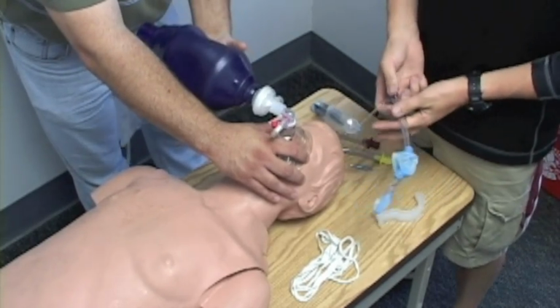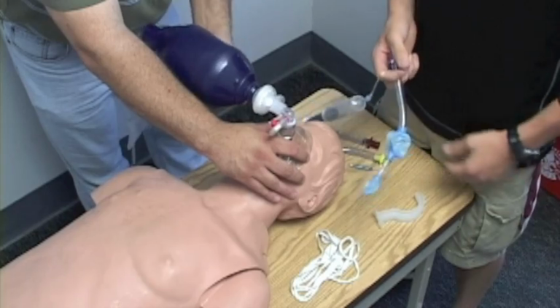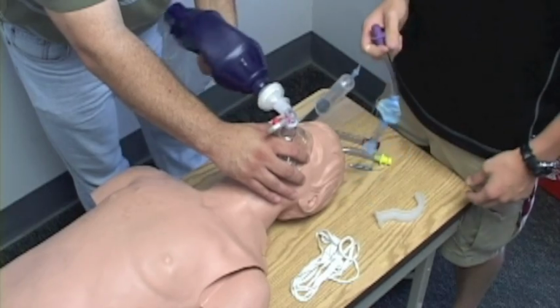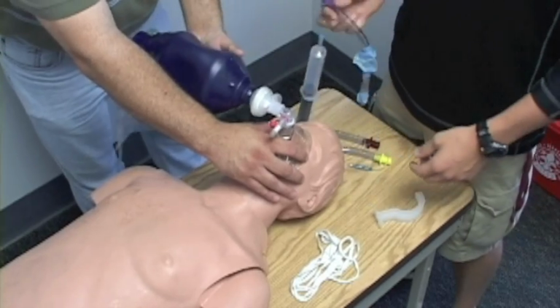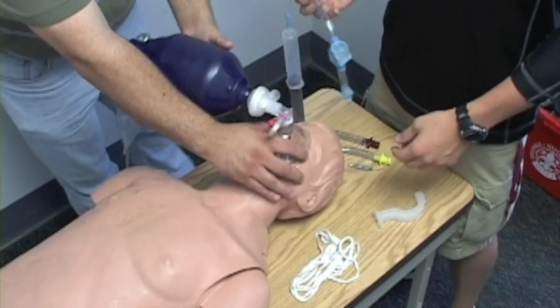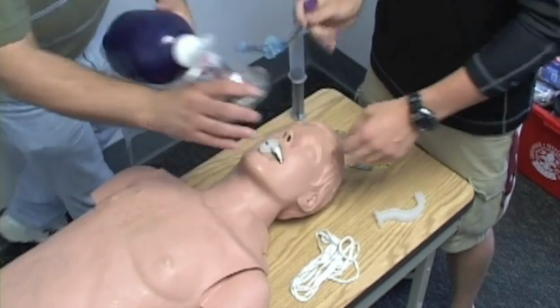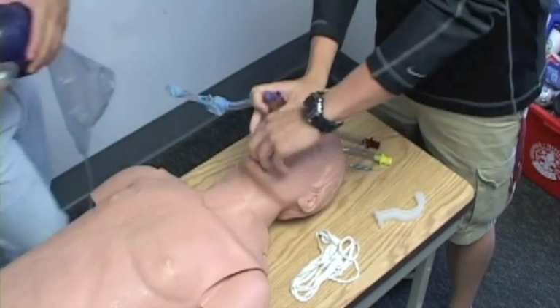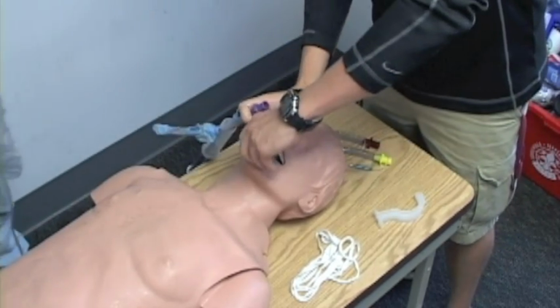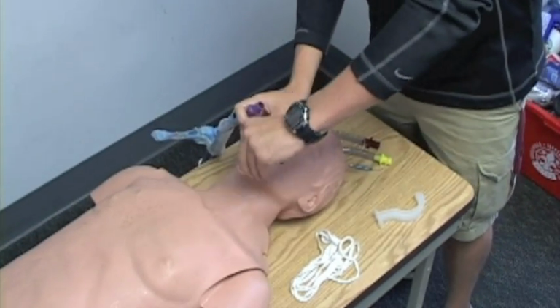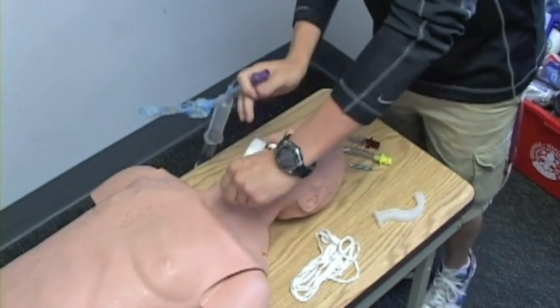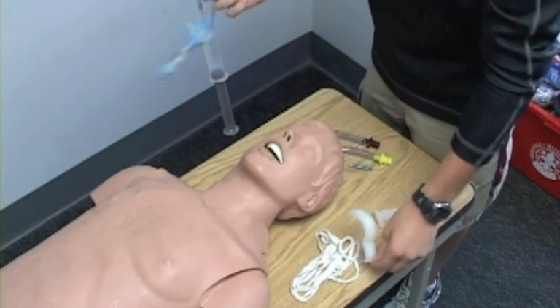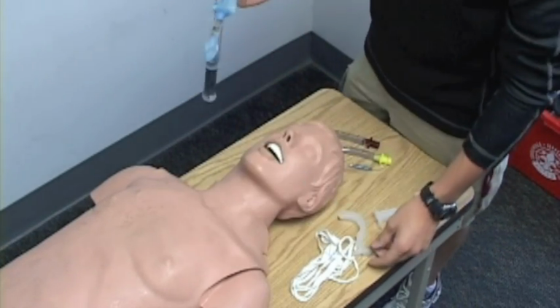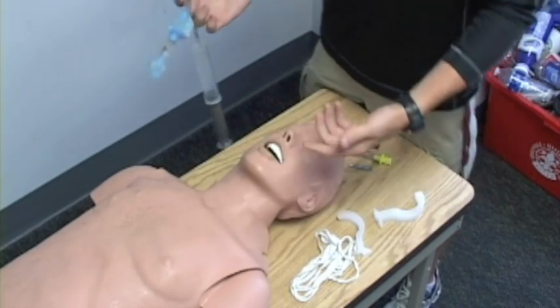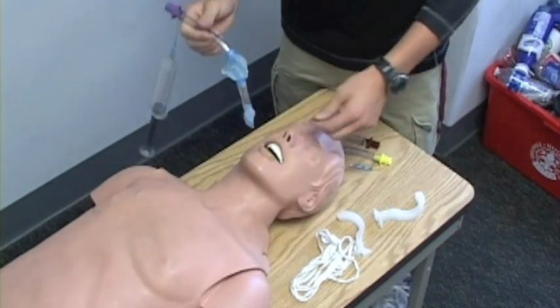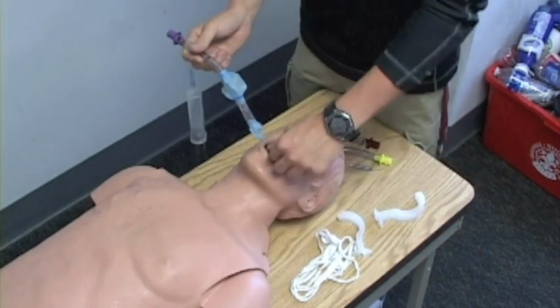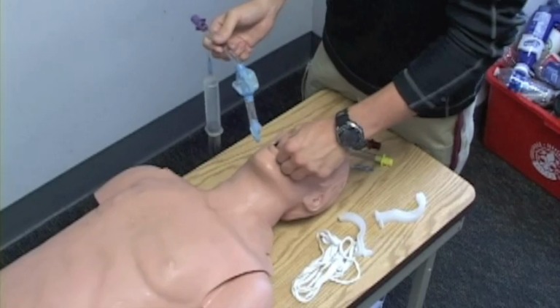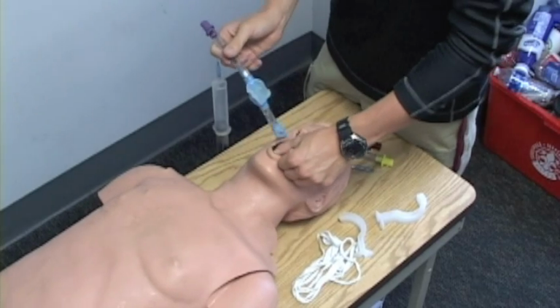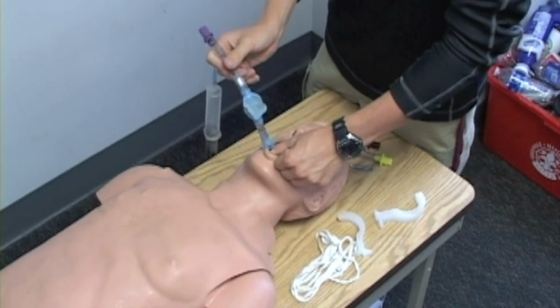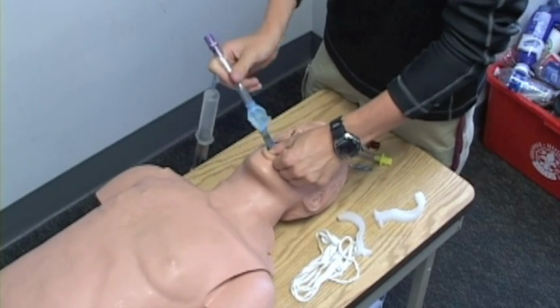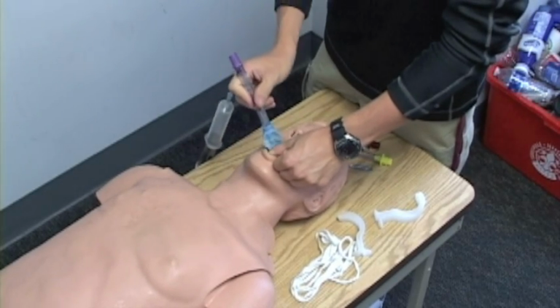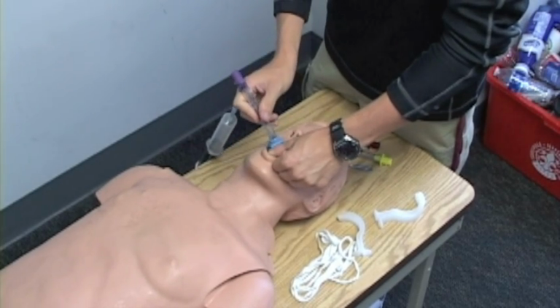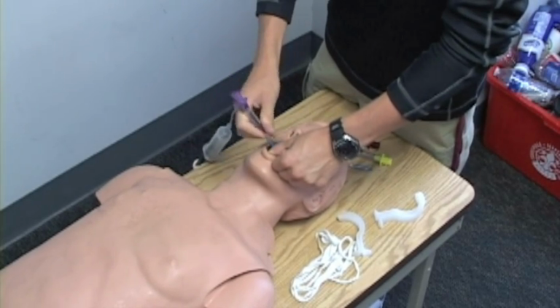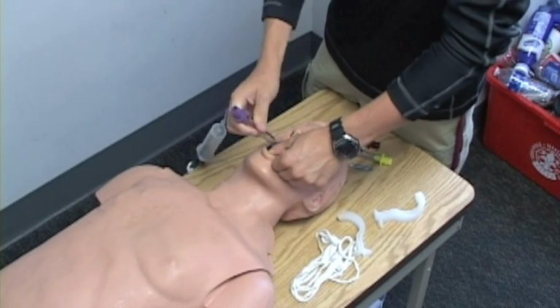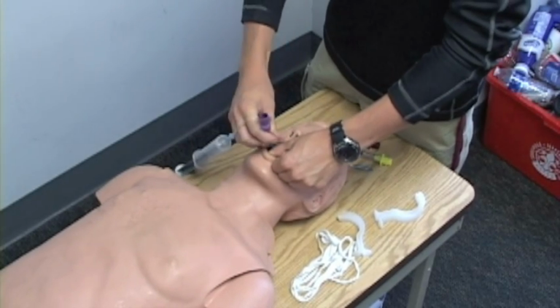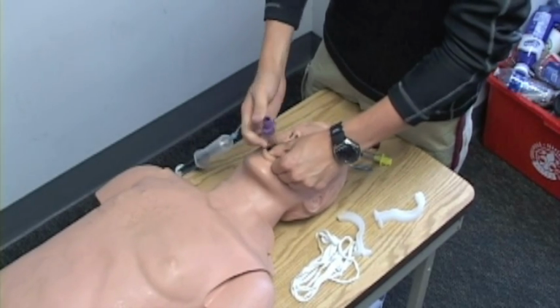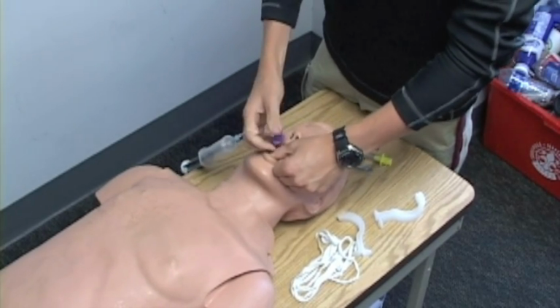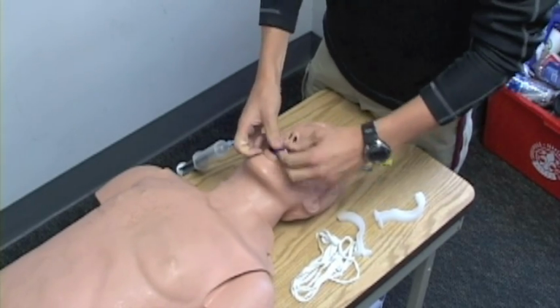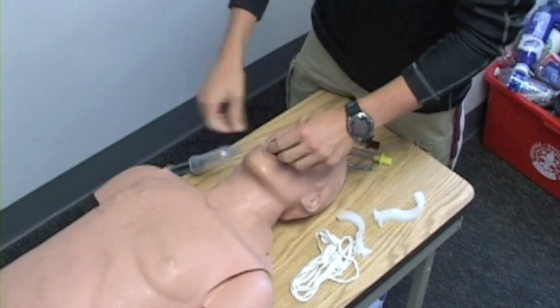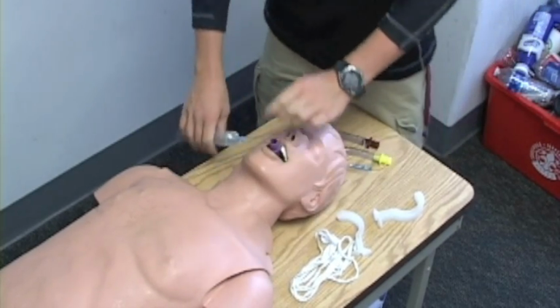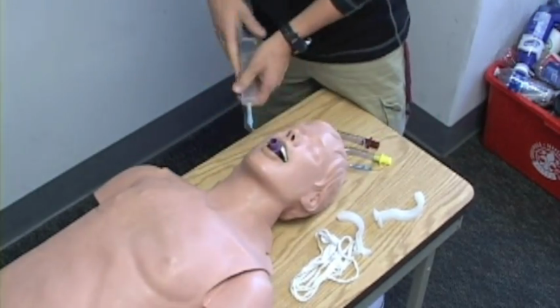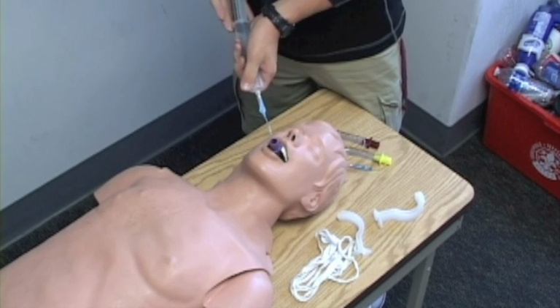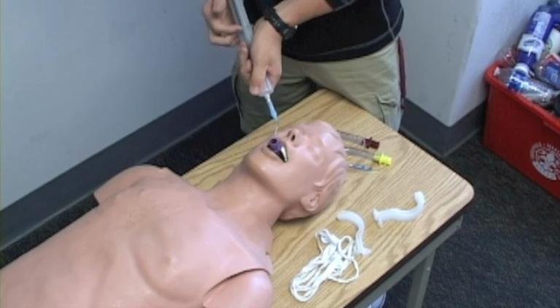I'm going to go ahead and remove the oral airway. I'm going to lube up my King and insert it at a 45-degree angle, then rotate to 90 degrees. Halfway in, I'm going to rotate it down to the teeth mark, then inflate to the proper amount.